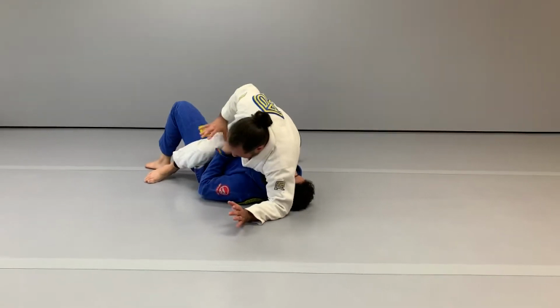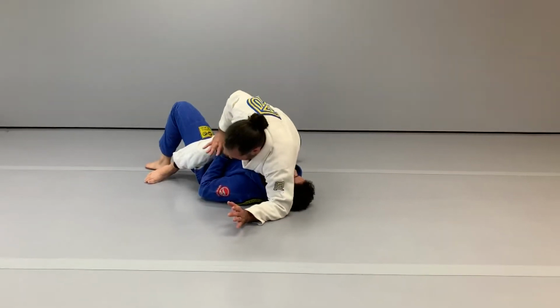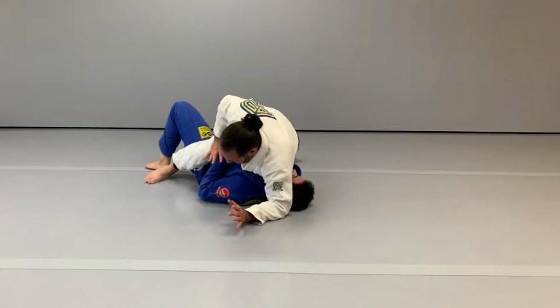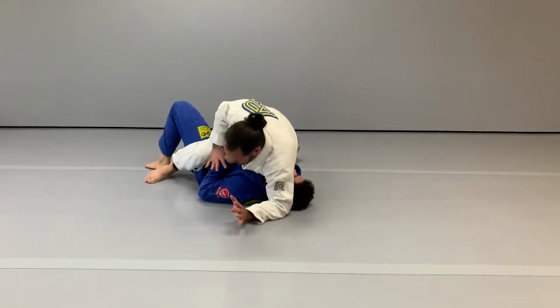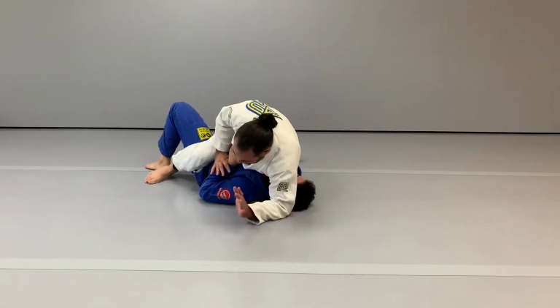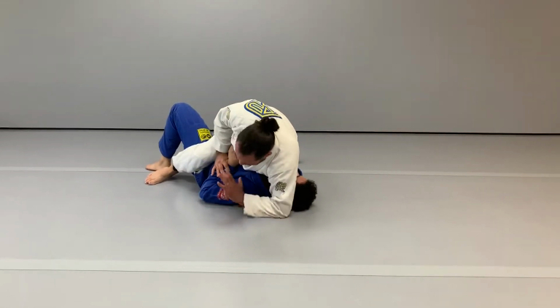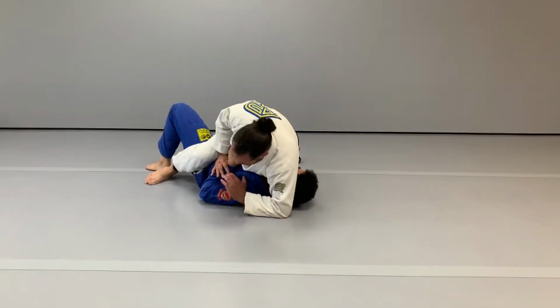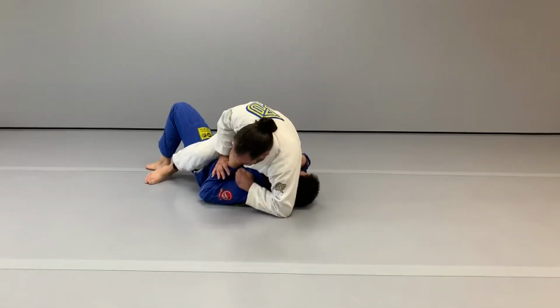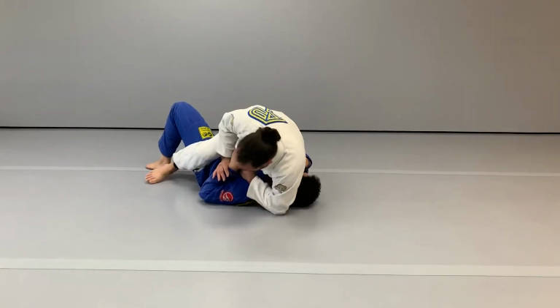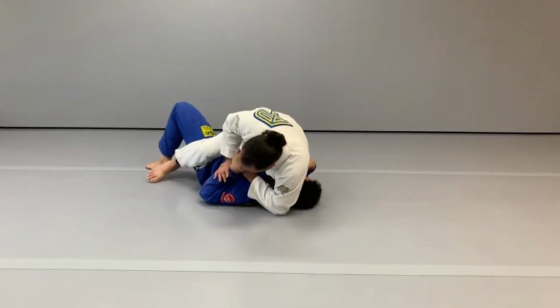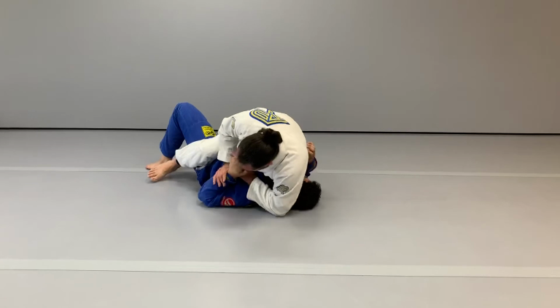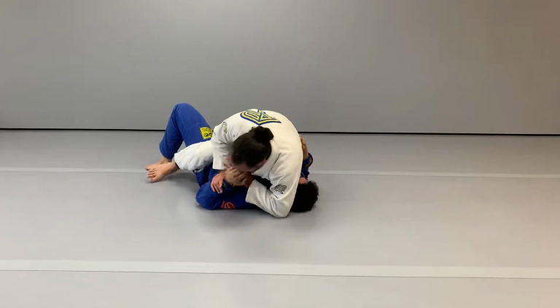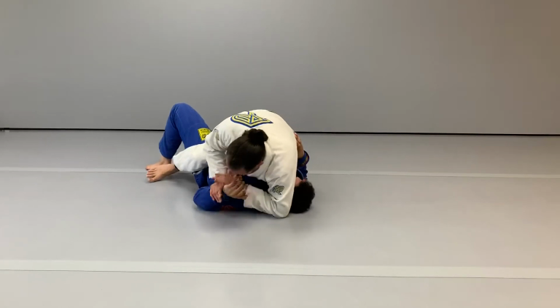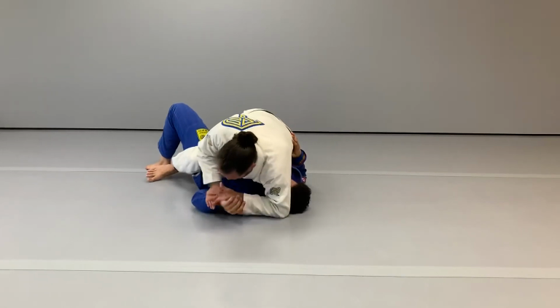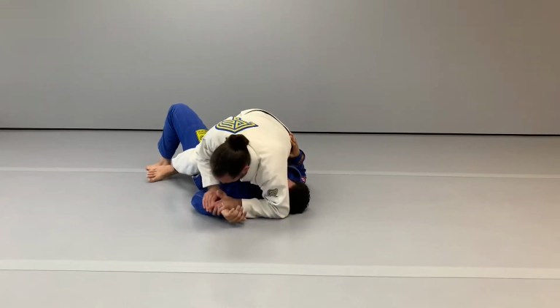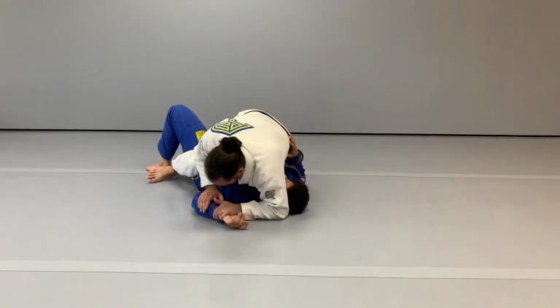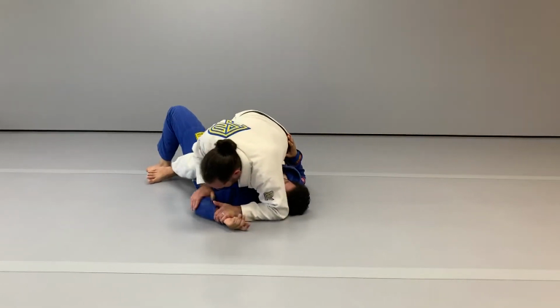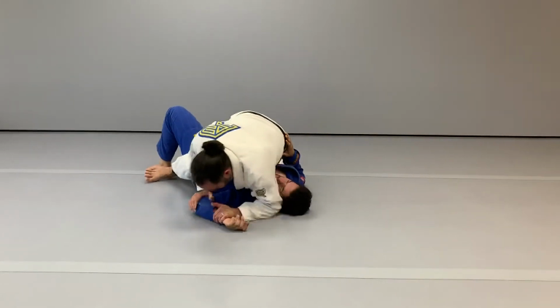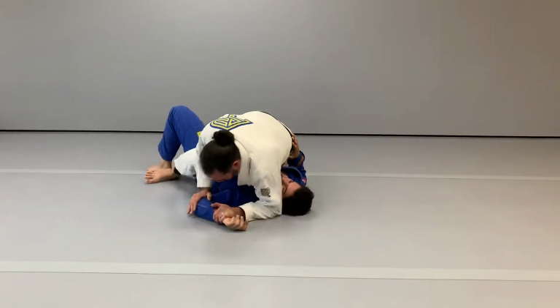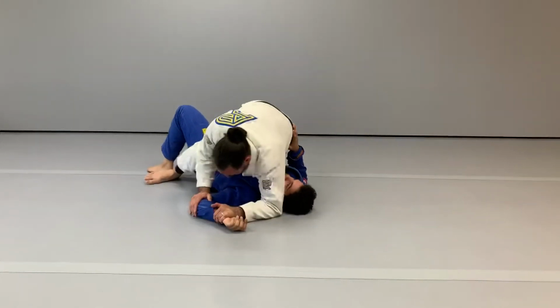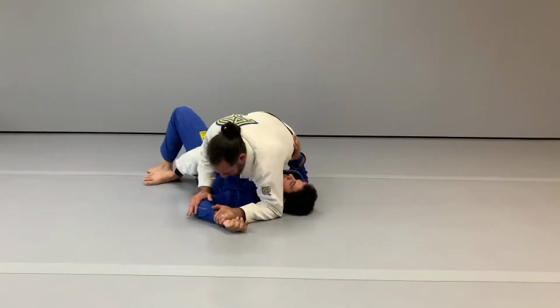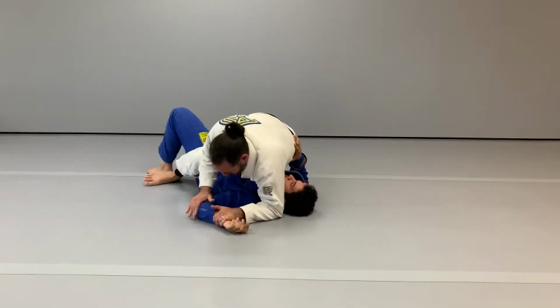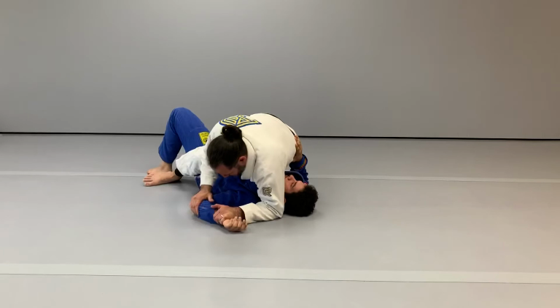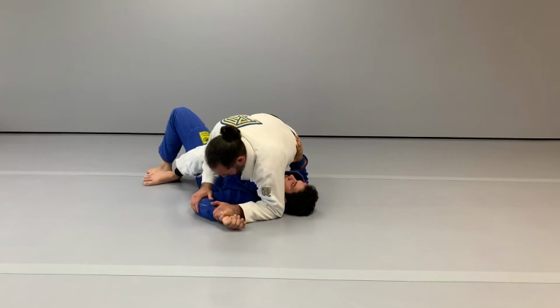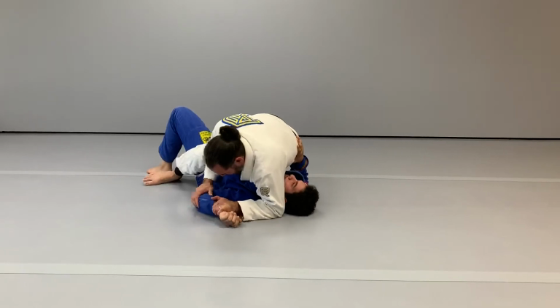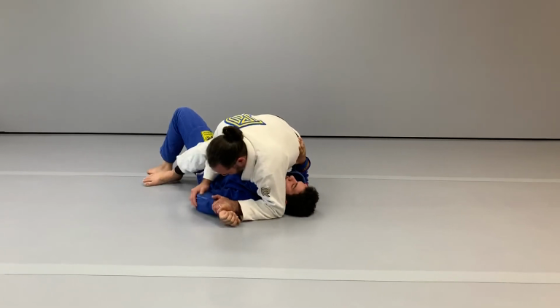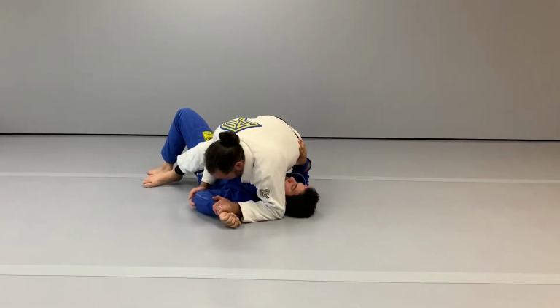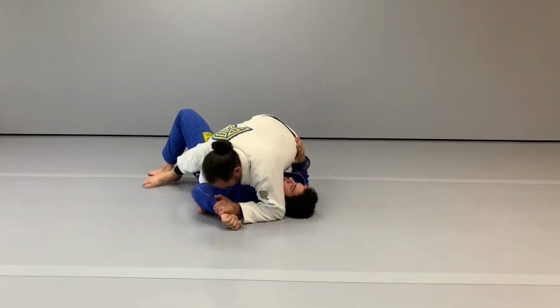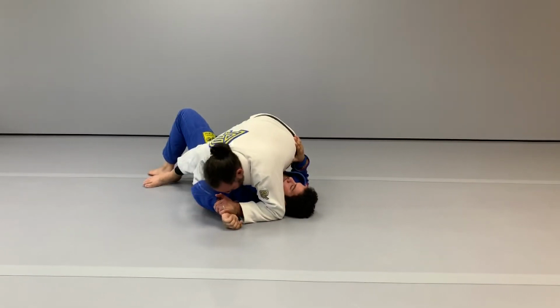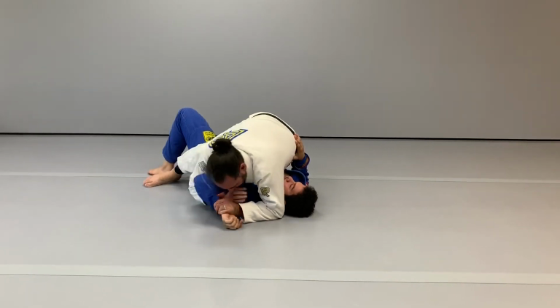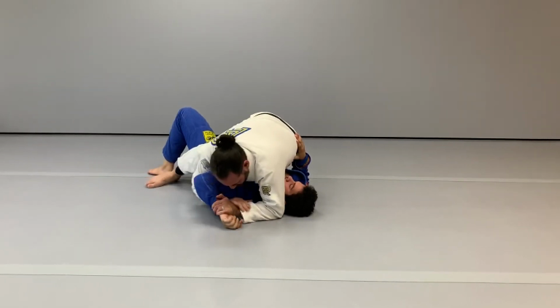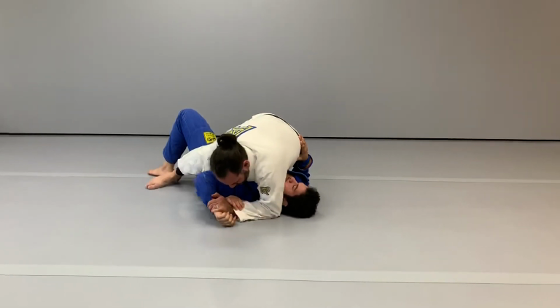From here I can begin to attack the Americana by putting my weight on my opponent's arm, the elbow and the wrist, pulling the elbow and the wrist down, working my way under the elbow.